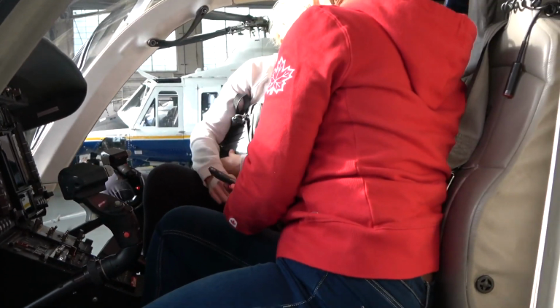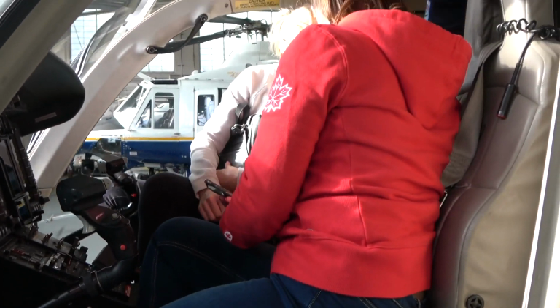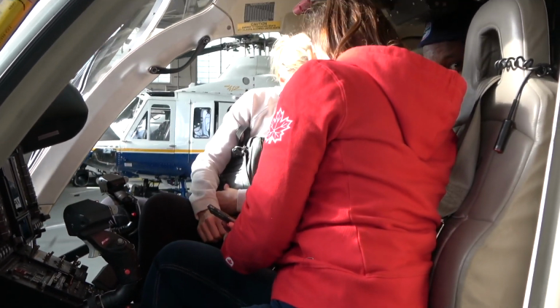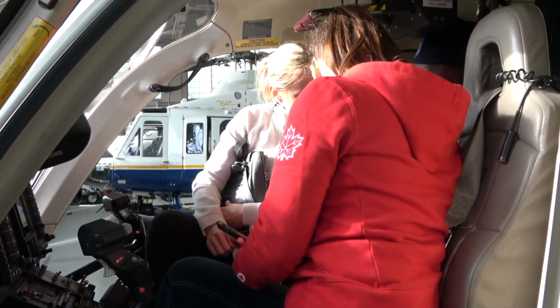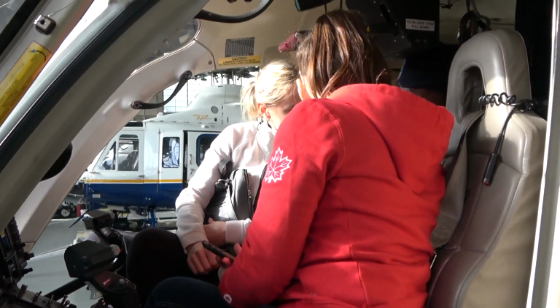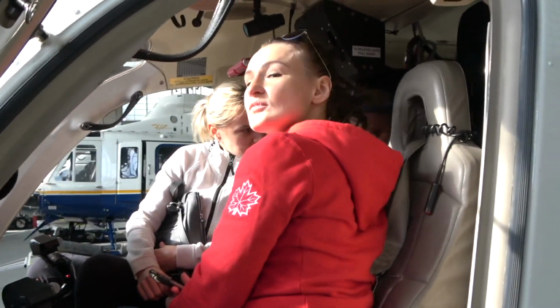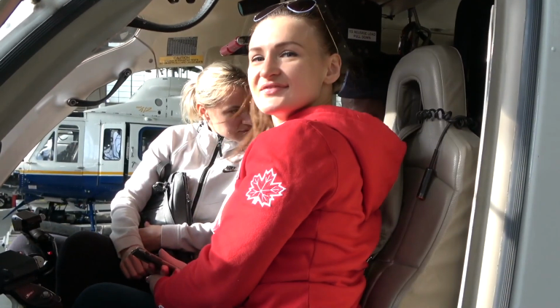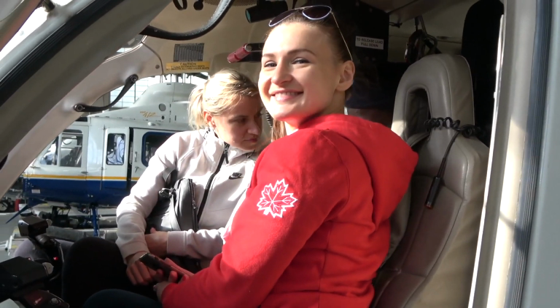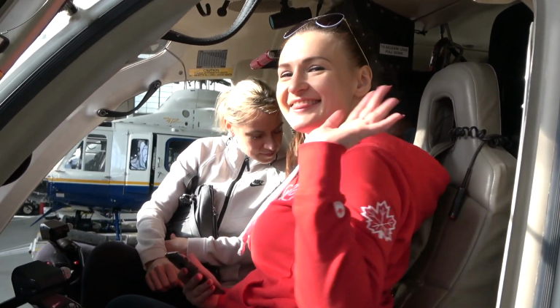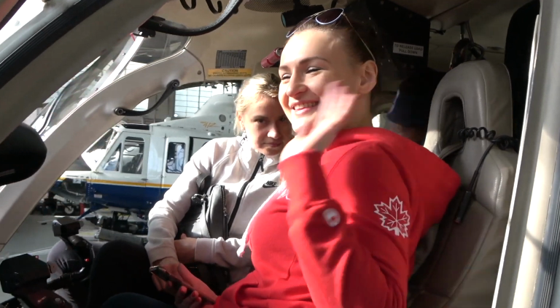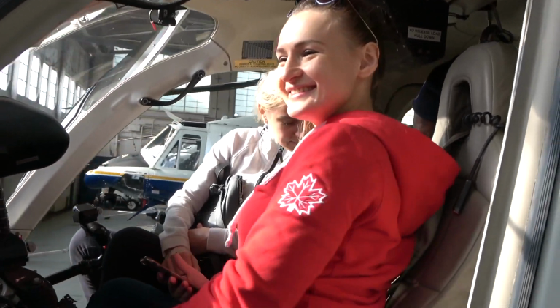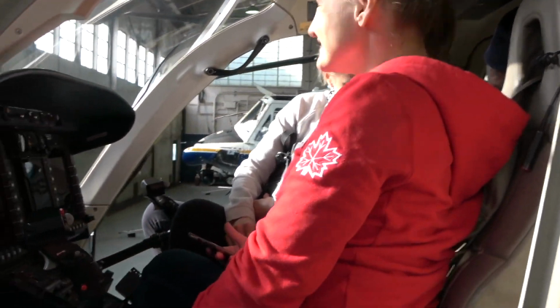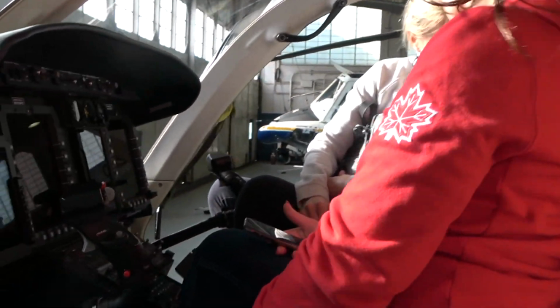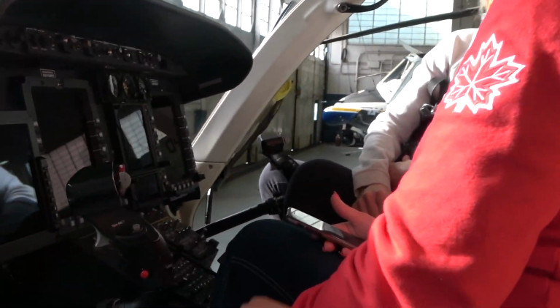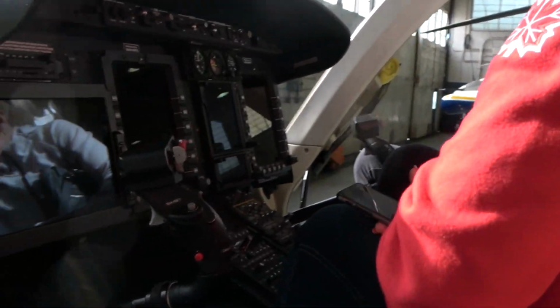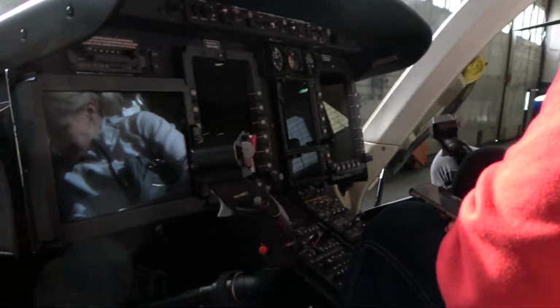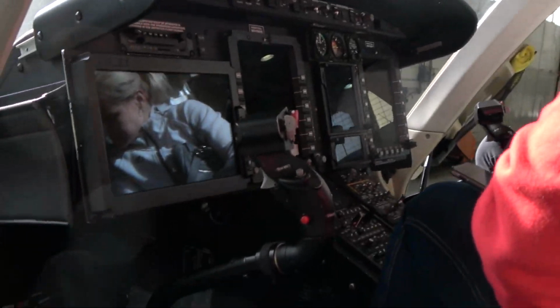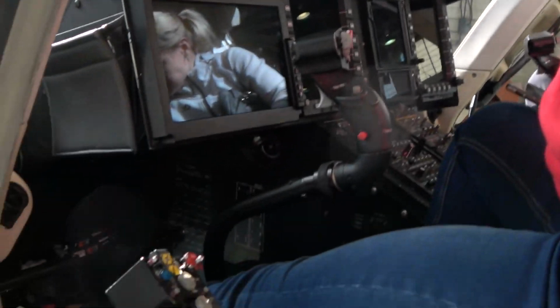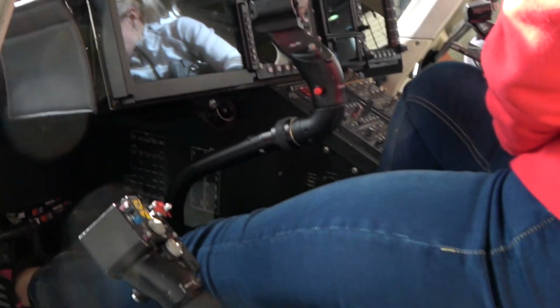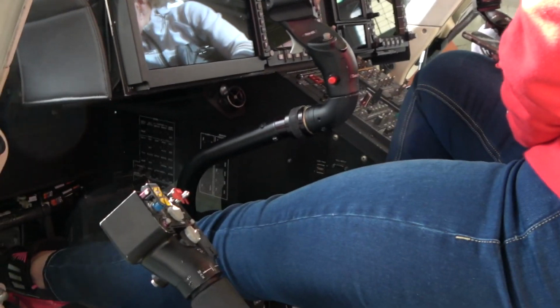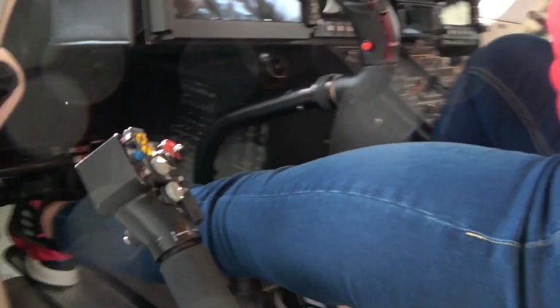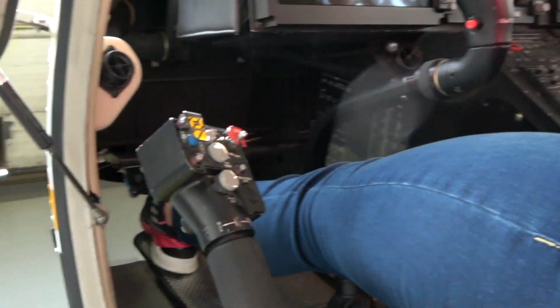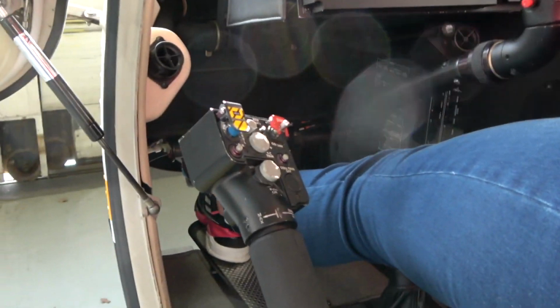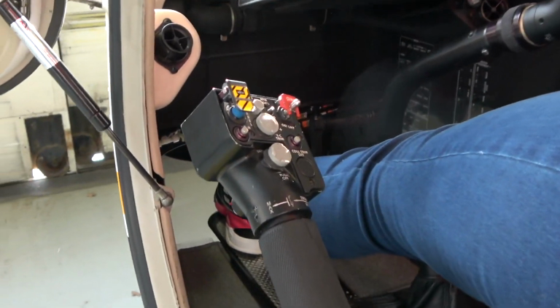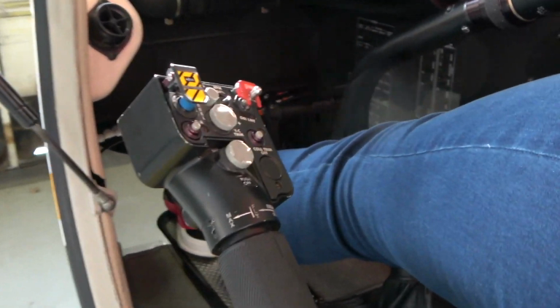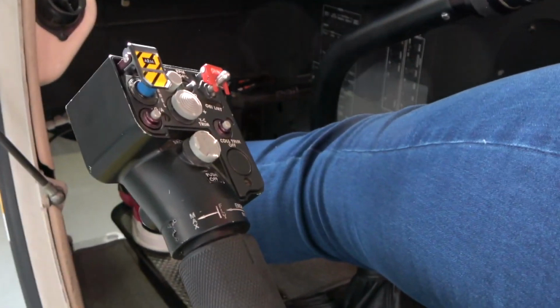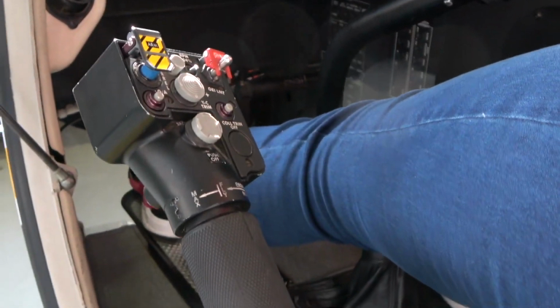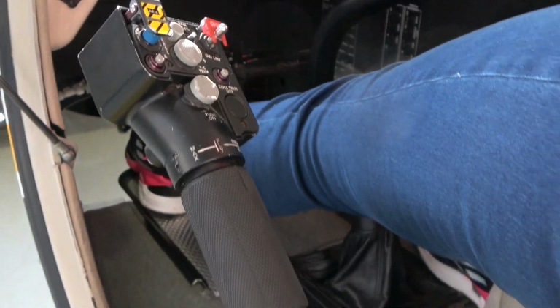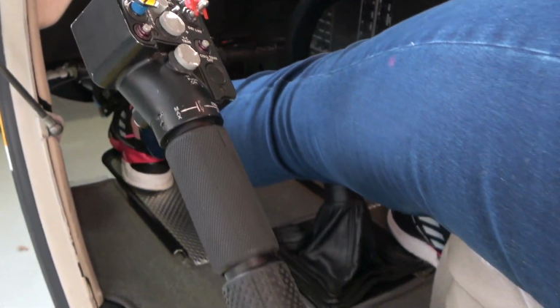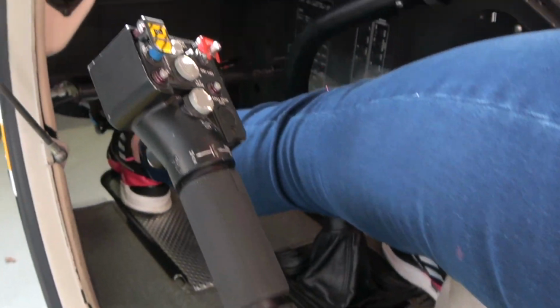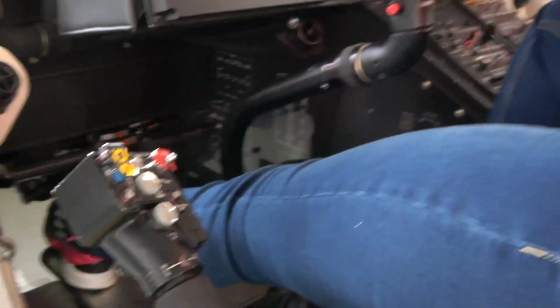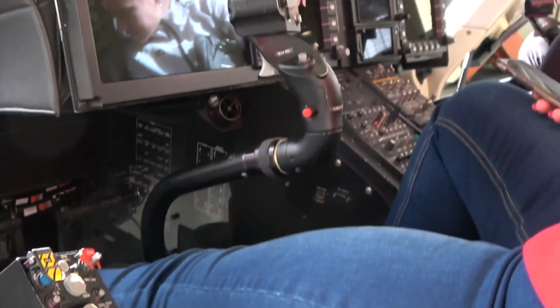We can turn it into night vision, or down heat. This right here controls our light, which is in the back — the big search light. So if you ever see a helicopter flying by and see the search light? This controls the search light in the back.